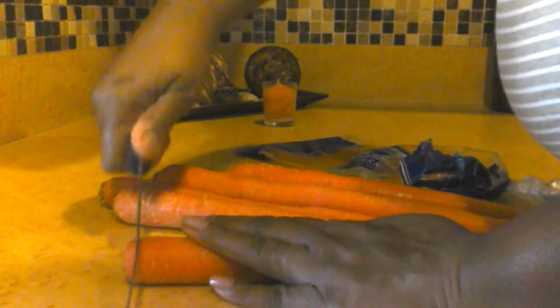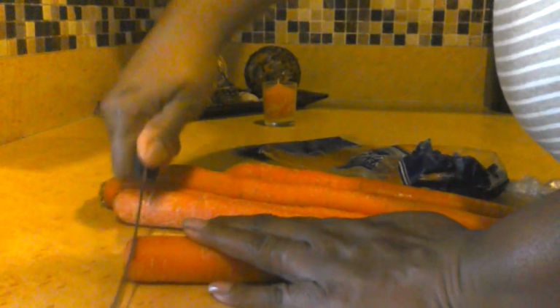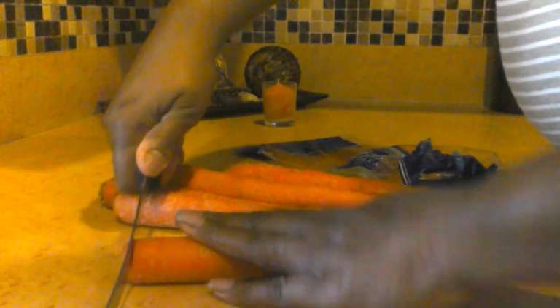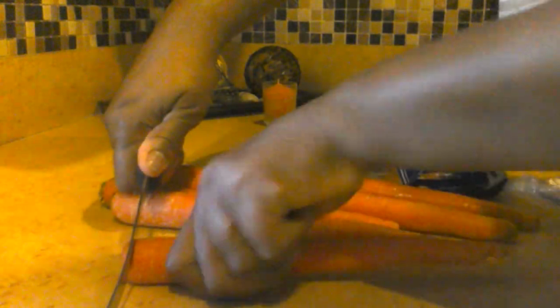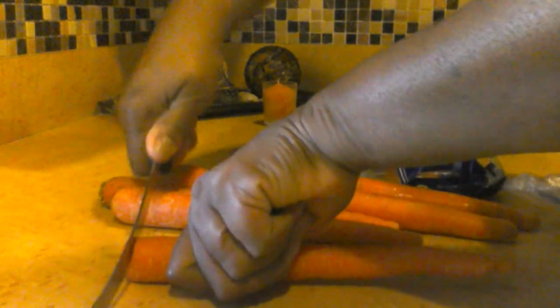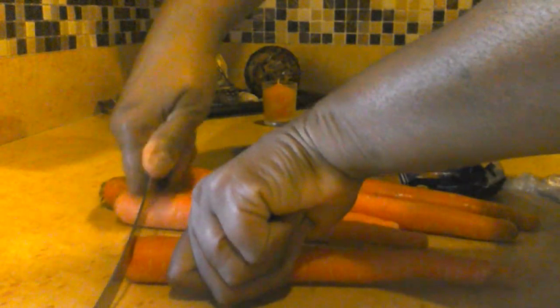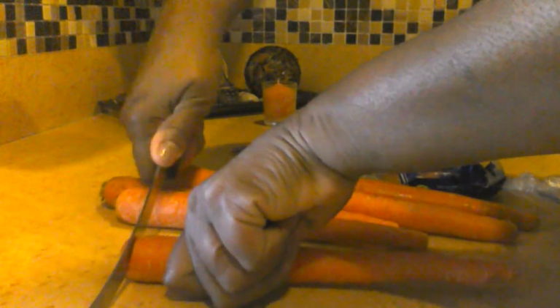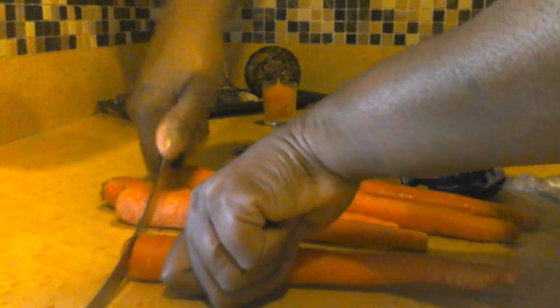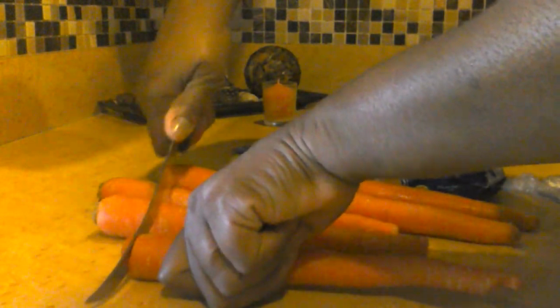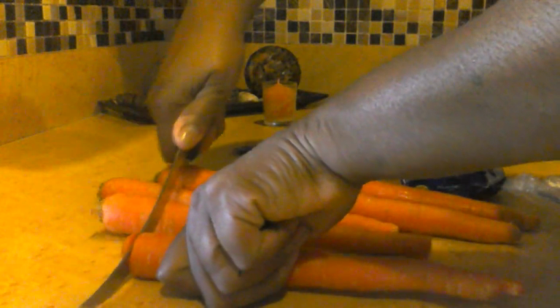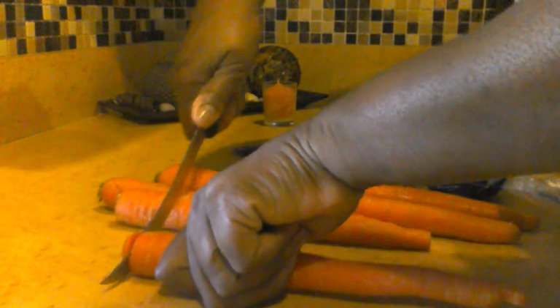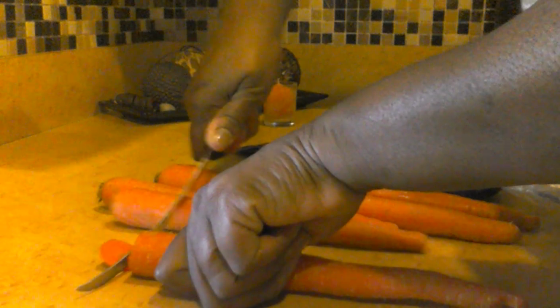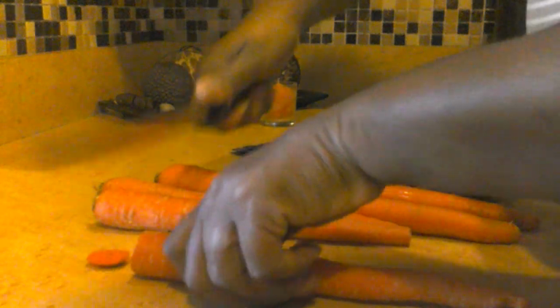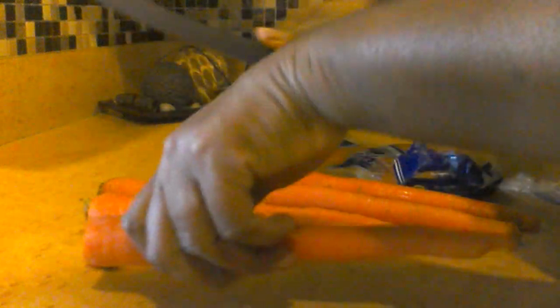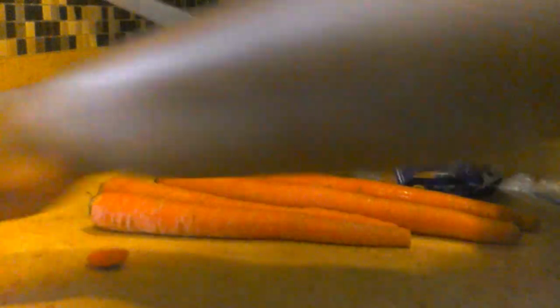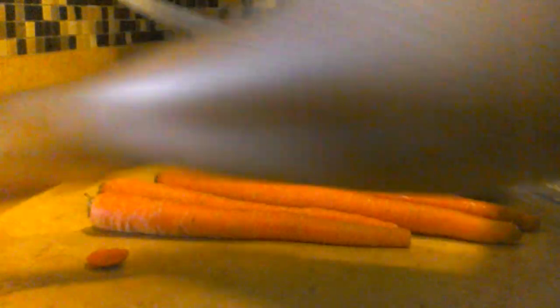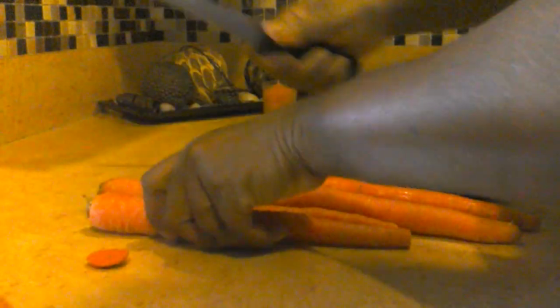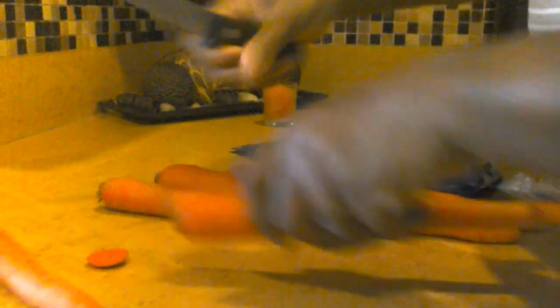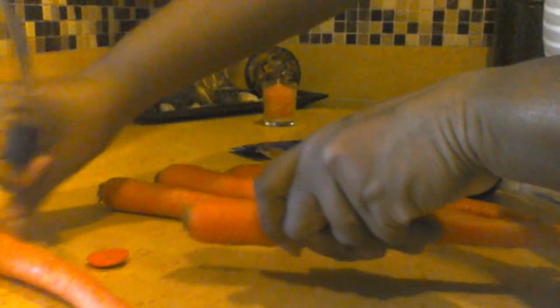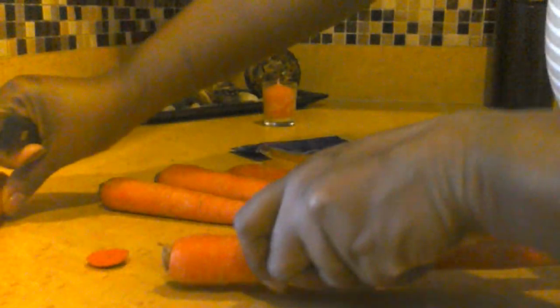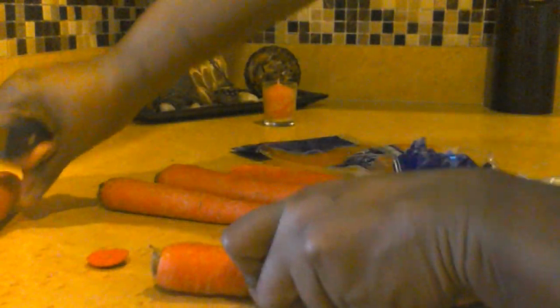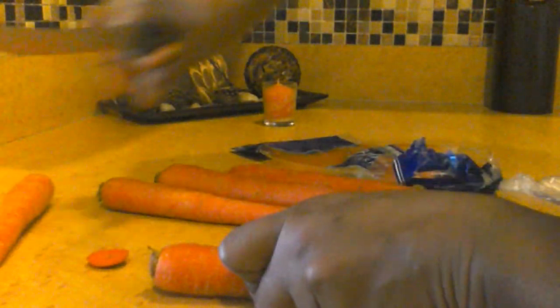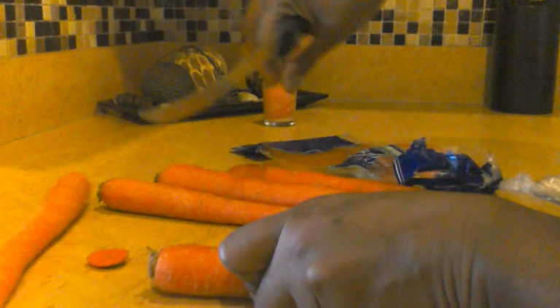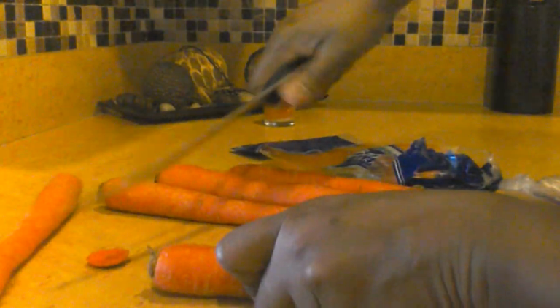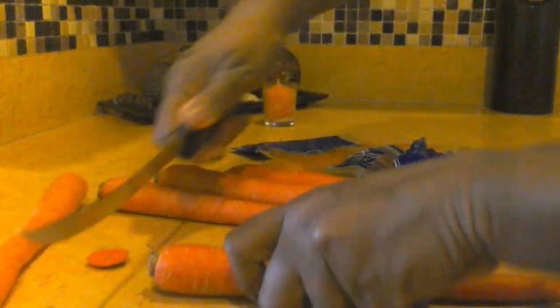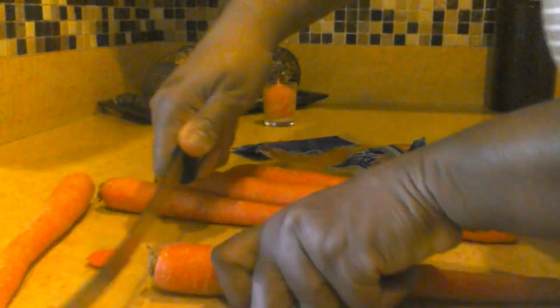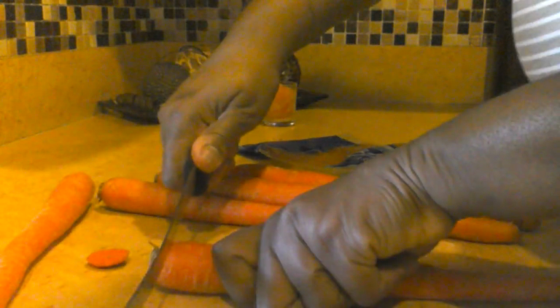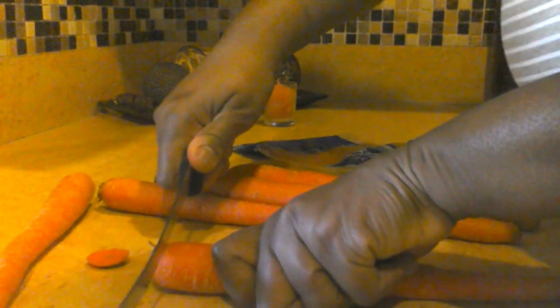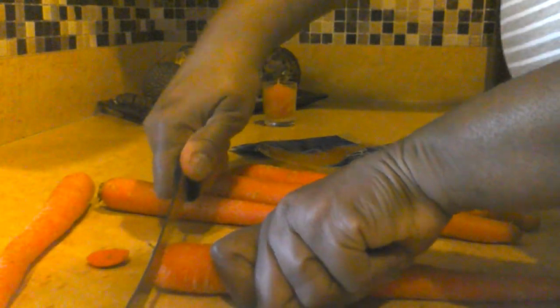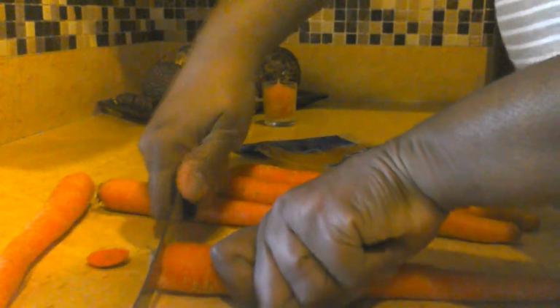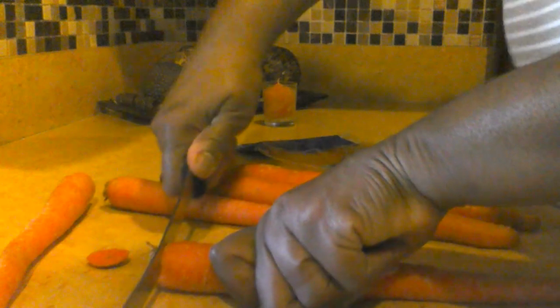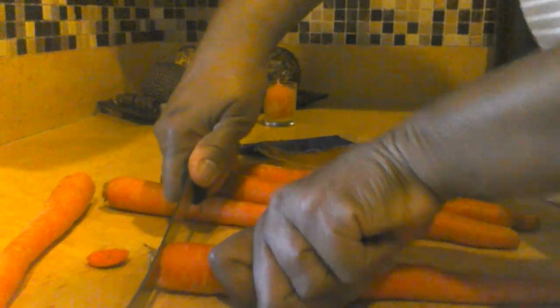So we're cutting the tips off. You may have a better knife than this one, of course, but you just cut the tip off.